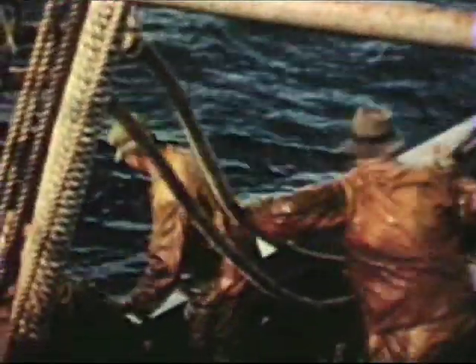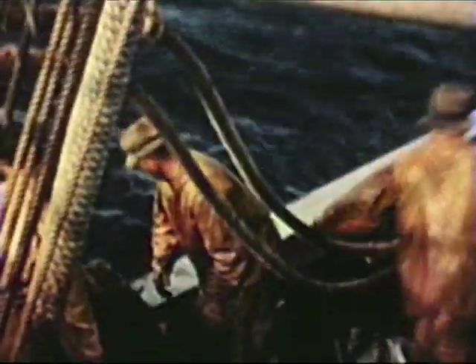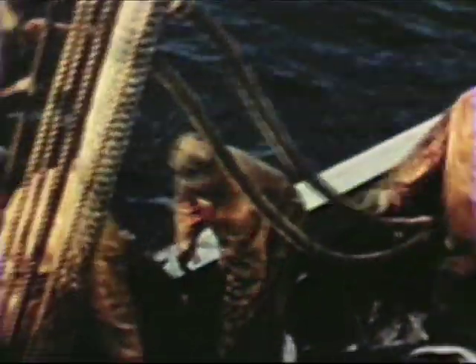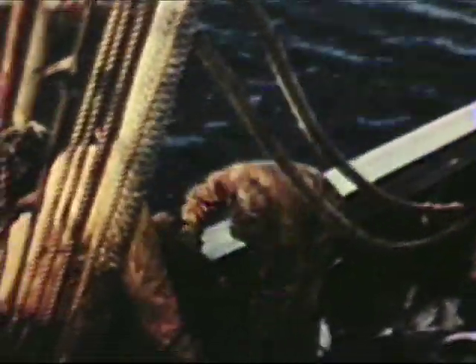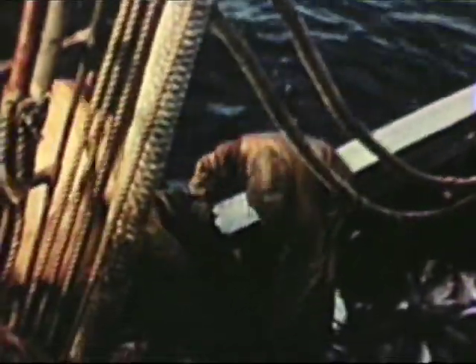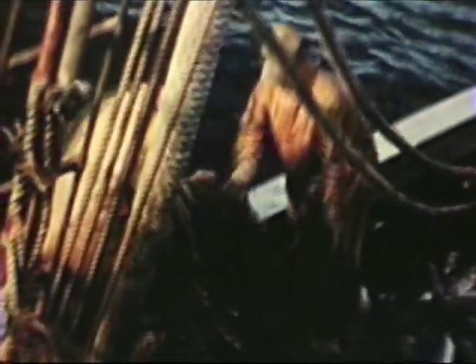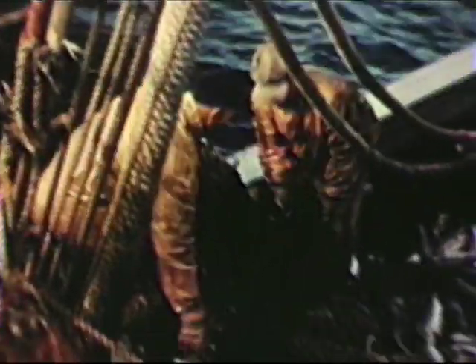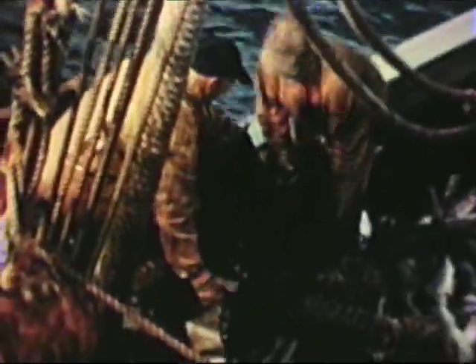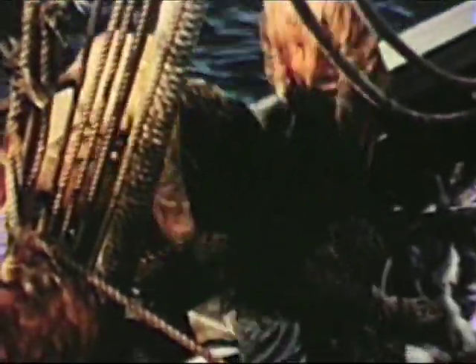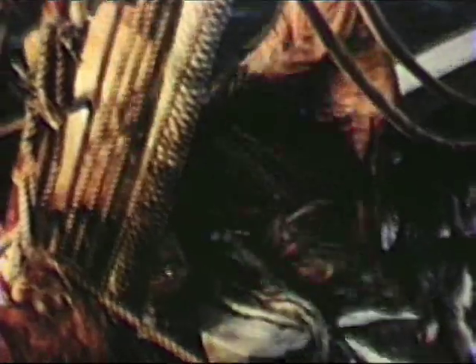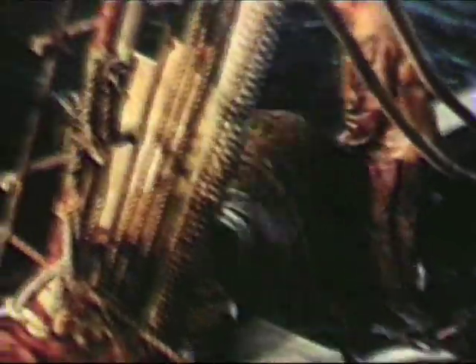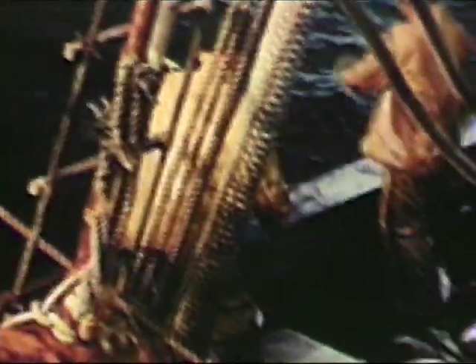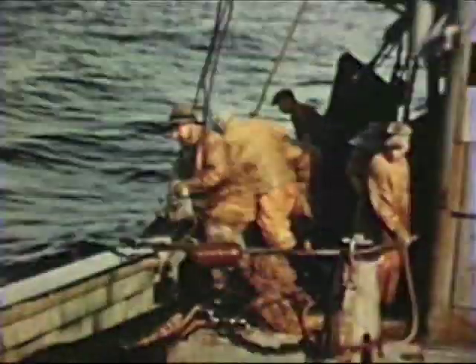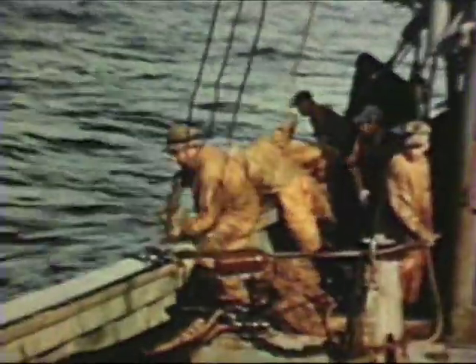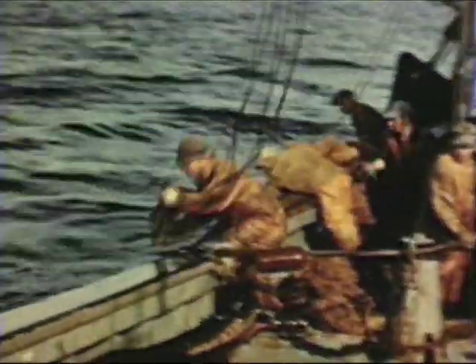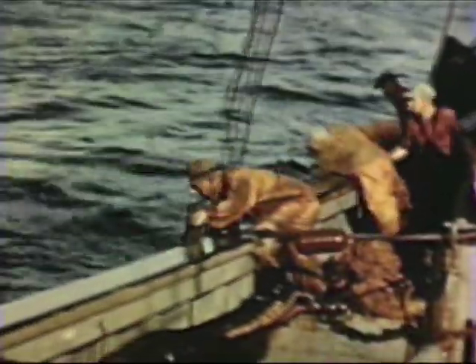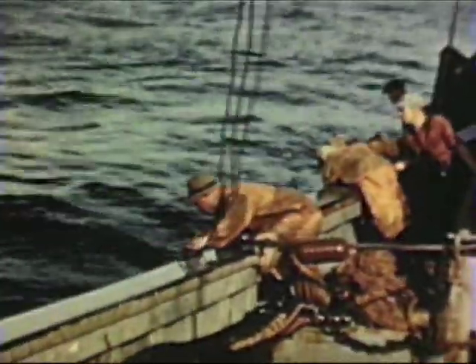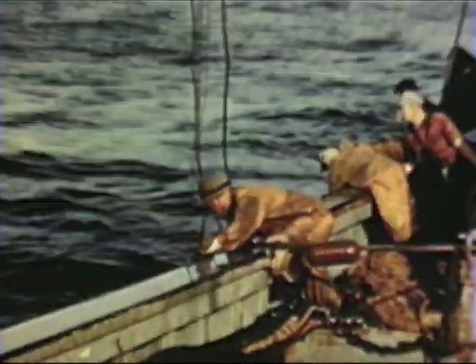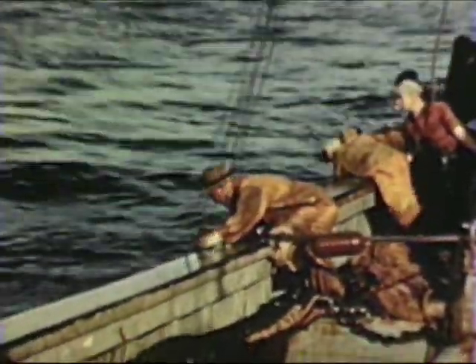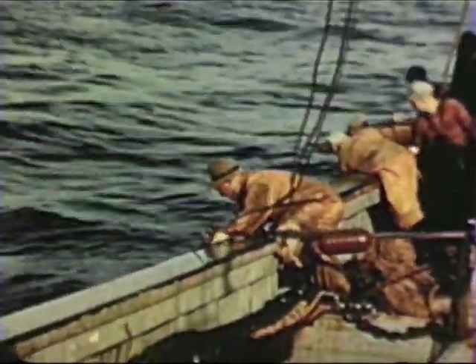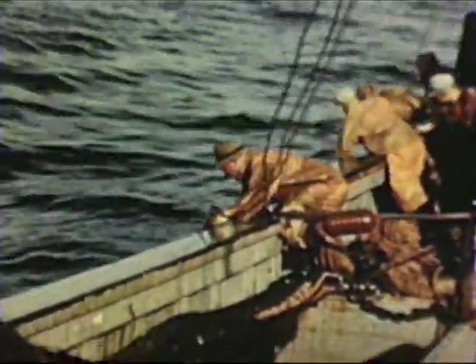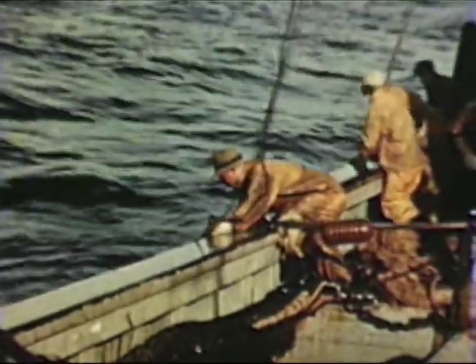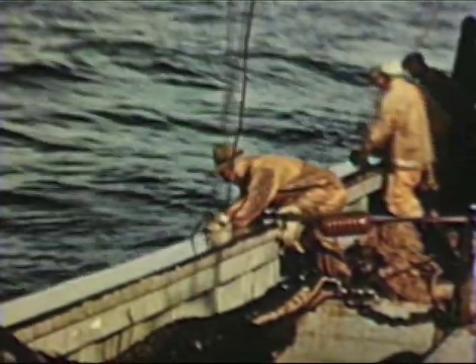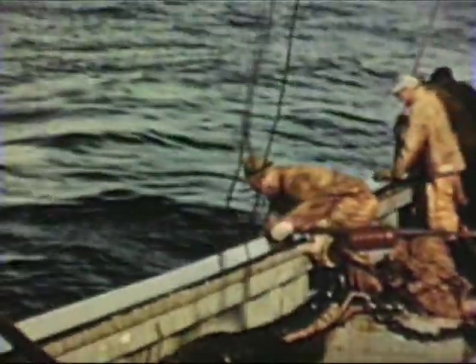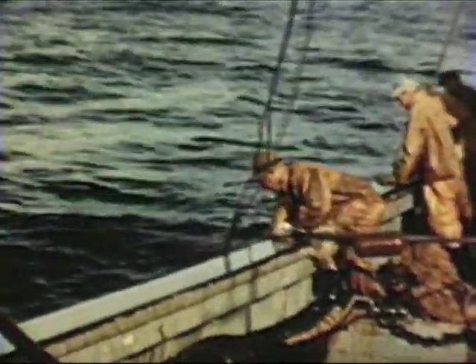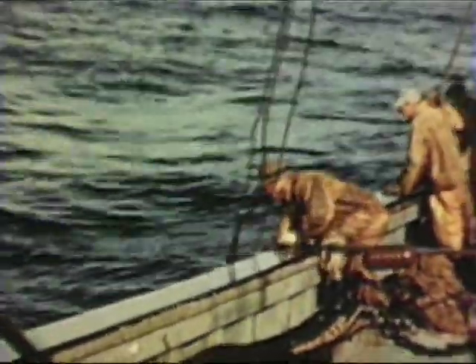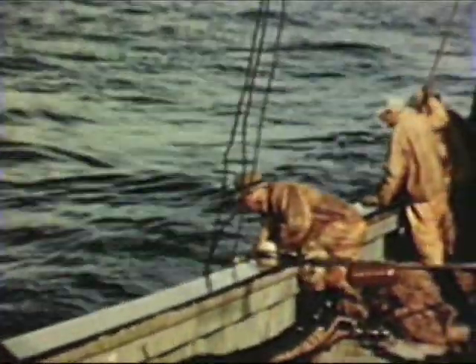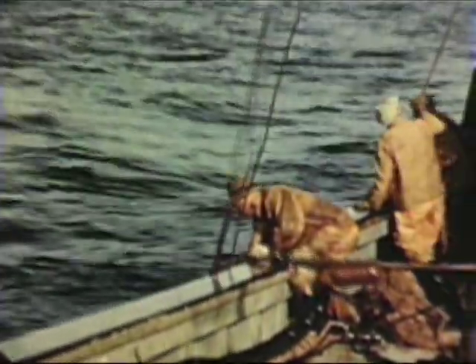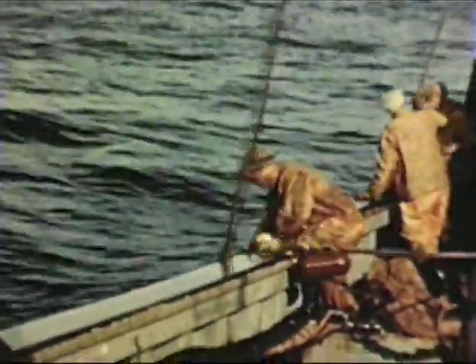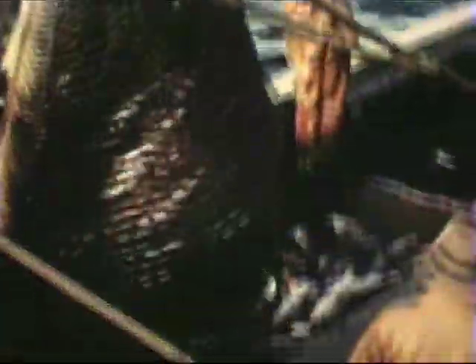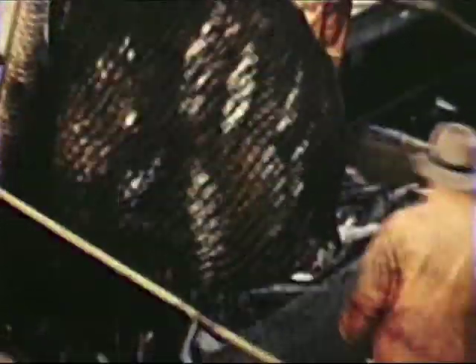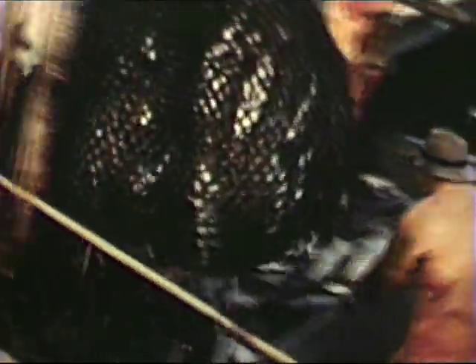Then the cod end is dropped over, the splitting strap put on again, the tackle hooked onto the splitting strap and the cod end hoisted and emptied. This action is repeated until all the fish still remaining in the bosom of the net are brought in.